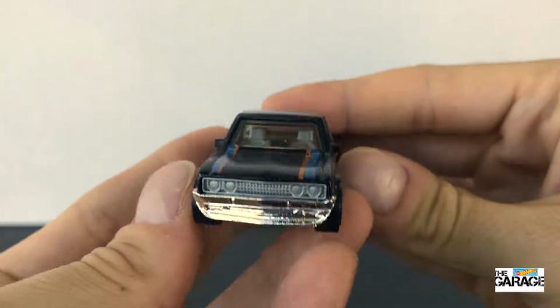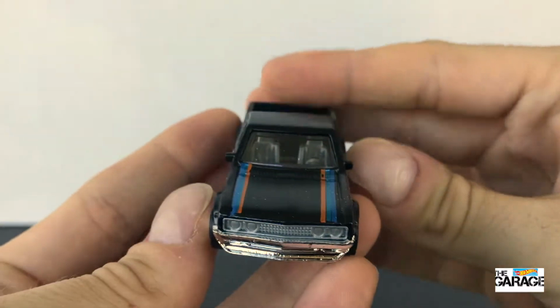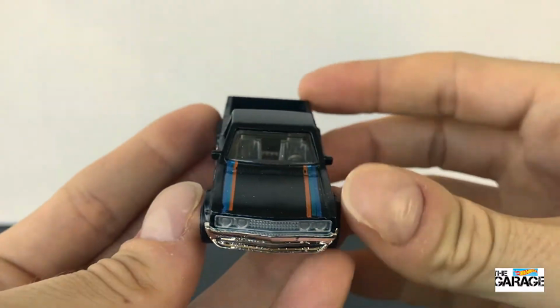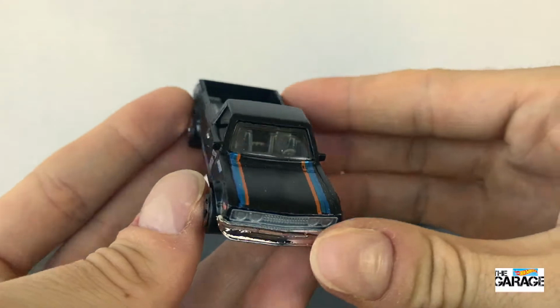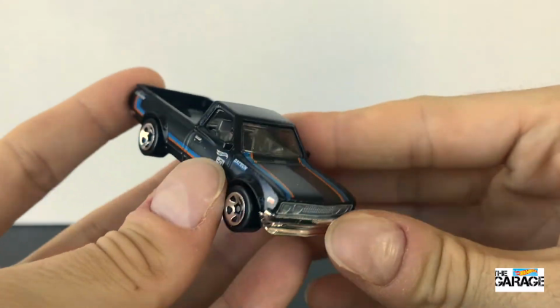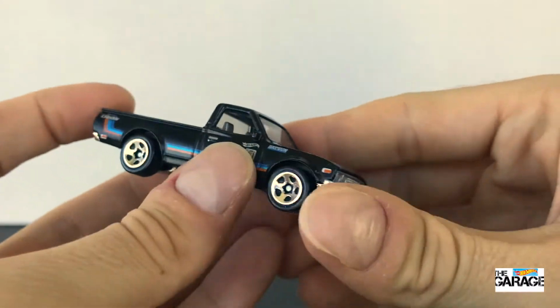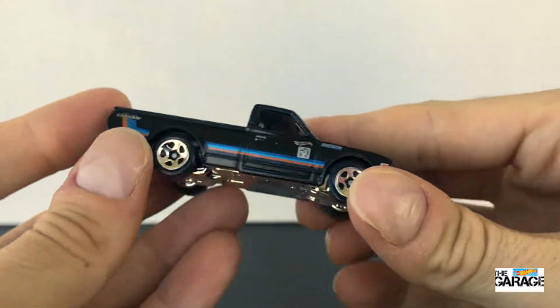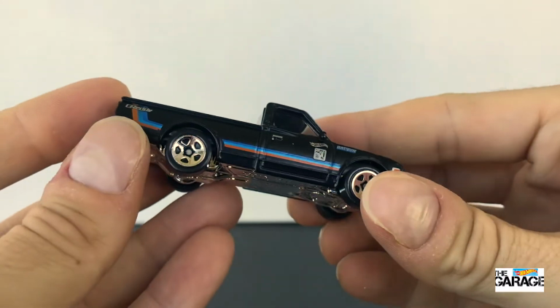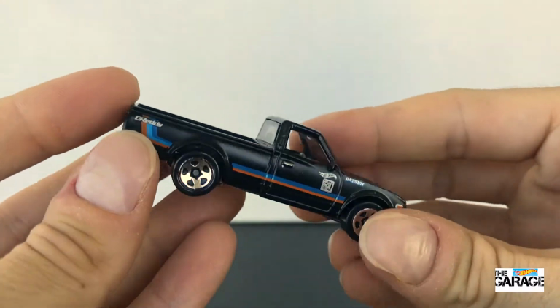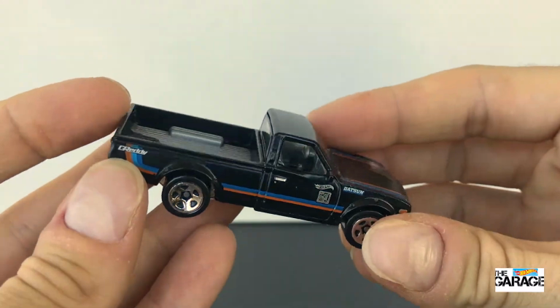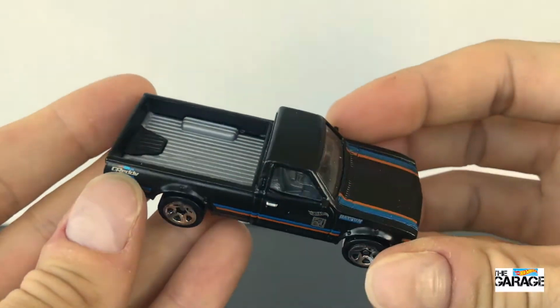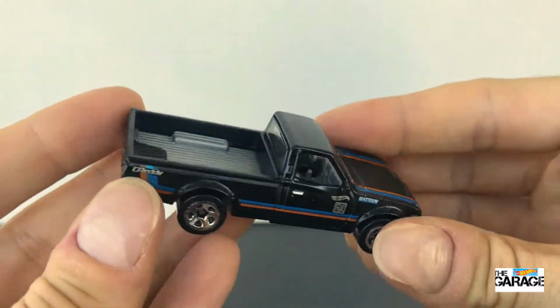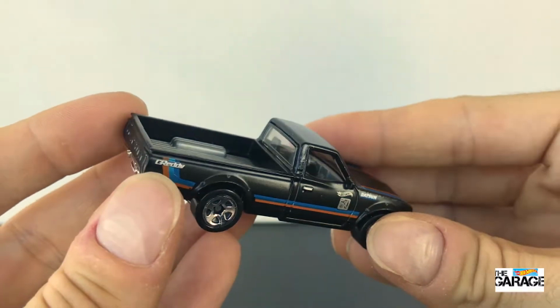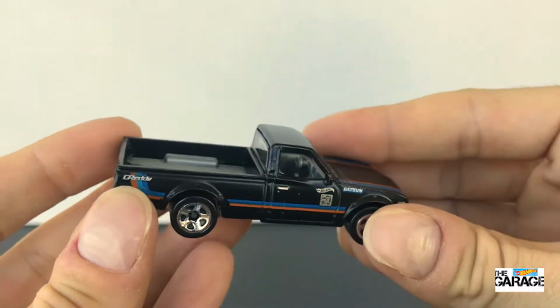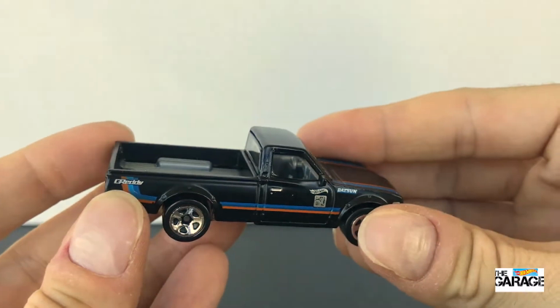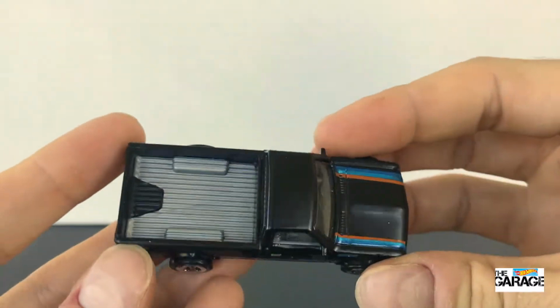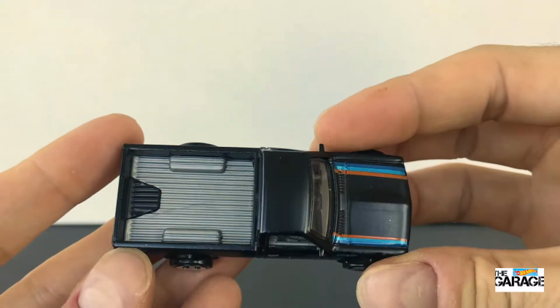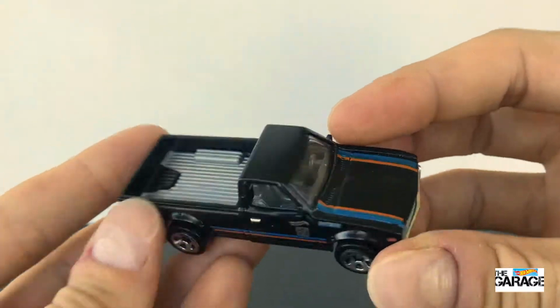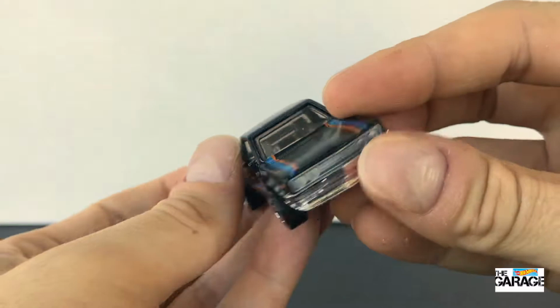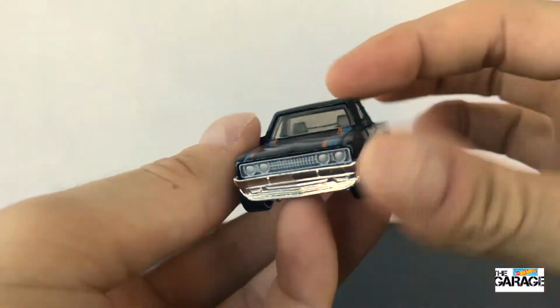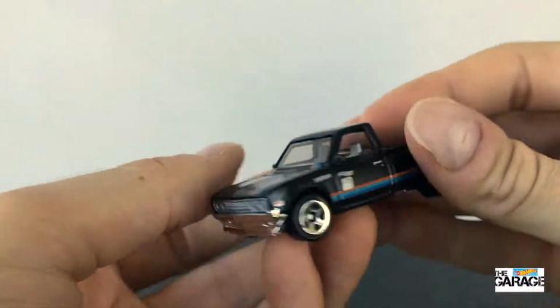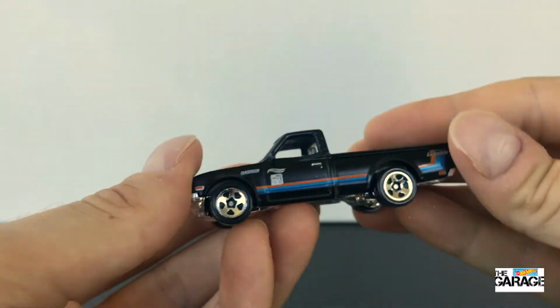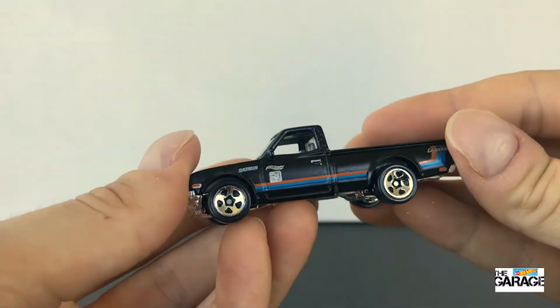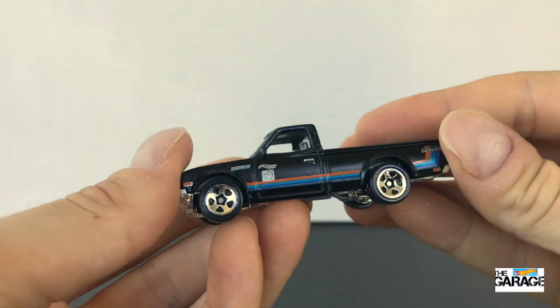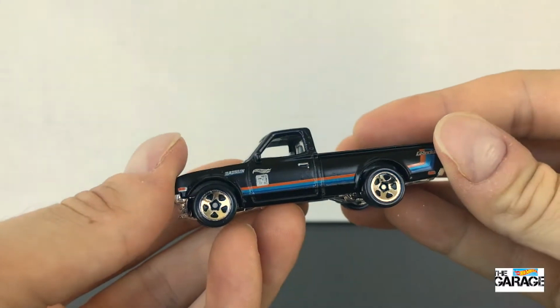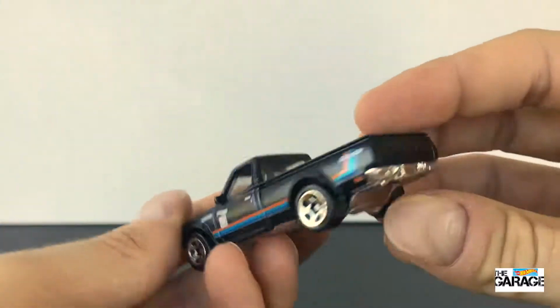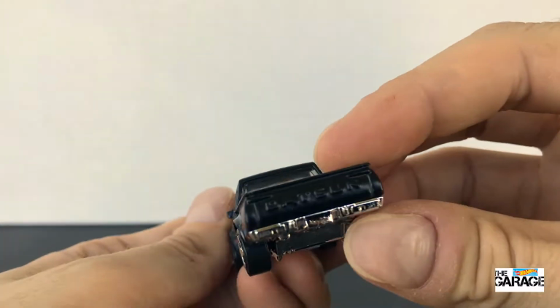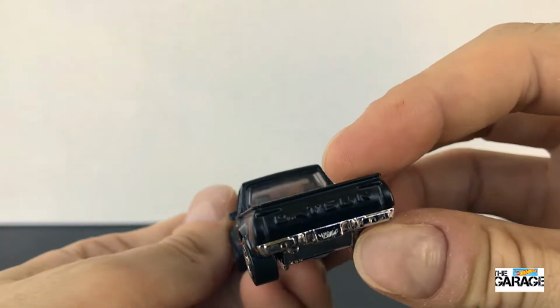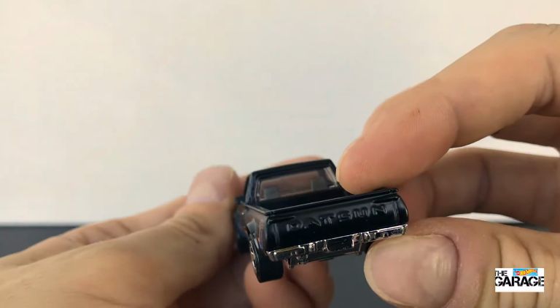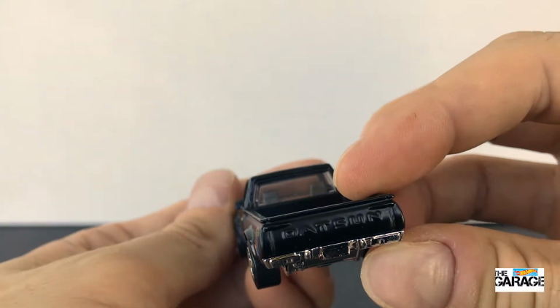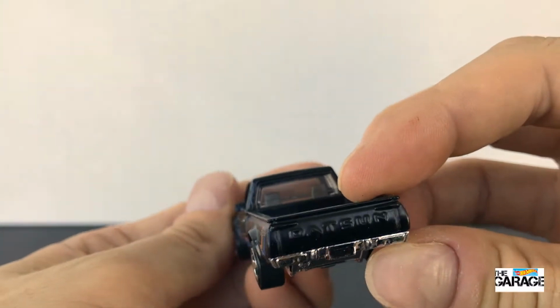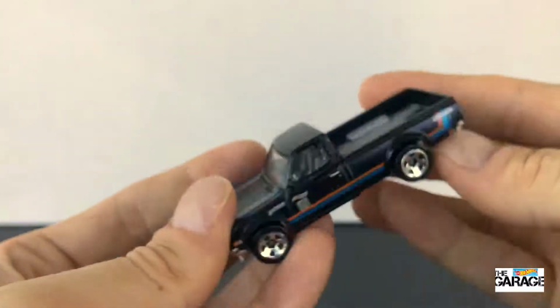It's got such good details. Even the handles on the doors have got their silver painted. It's cool. And then at the back of the truck, it's actually got Datsun embossed. It's really cool.